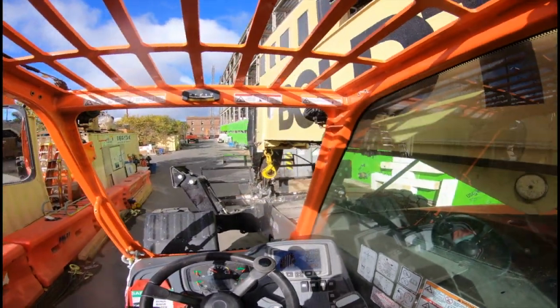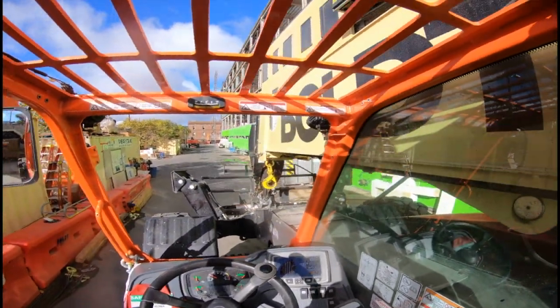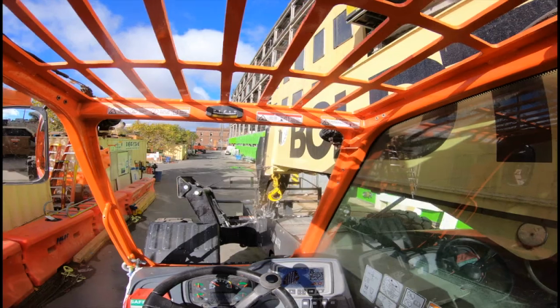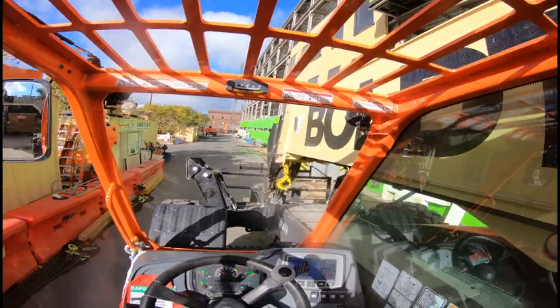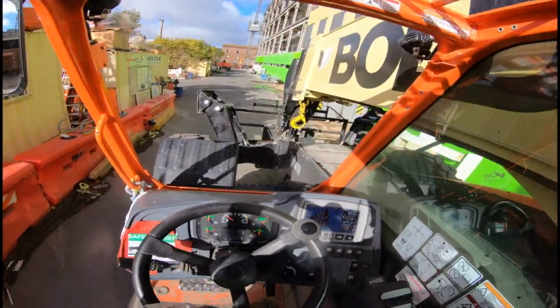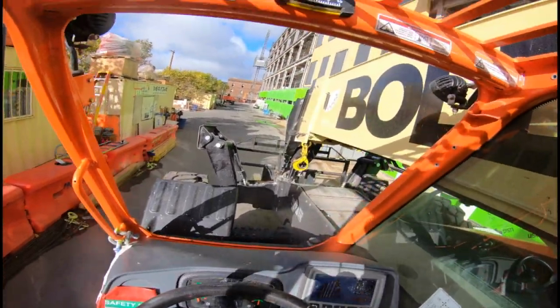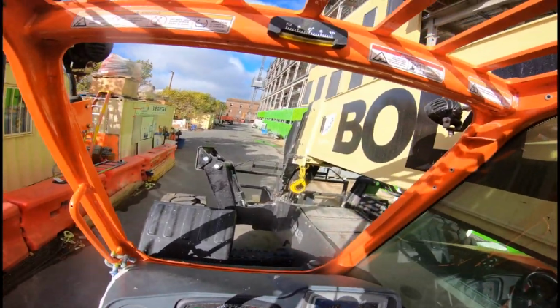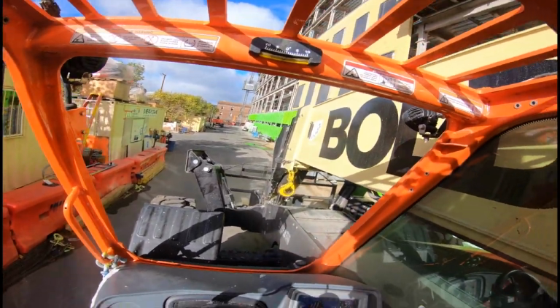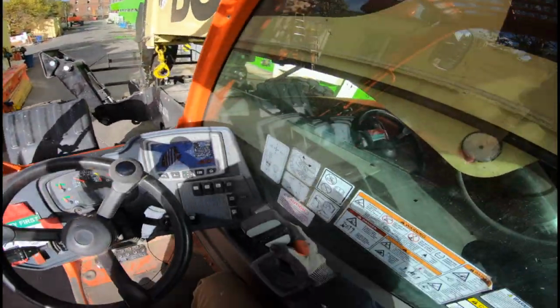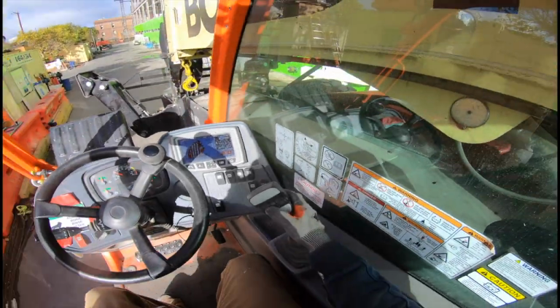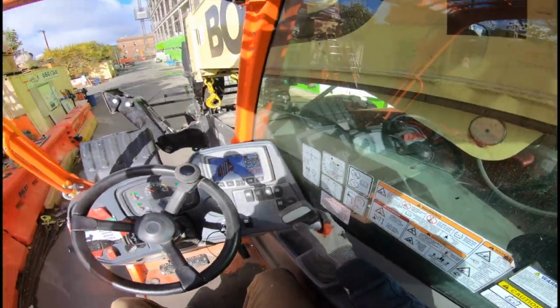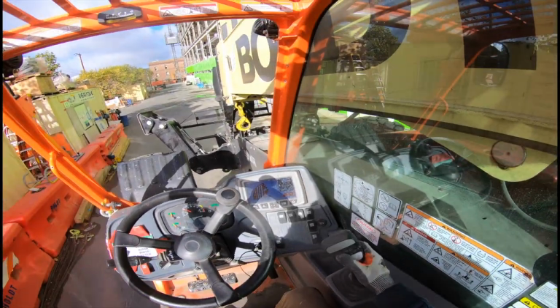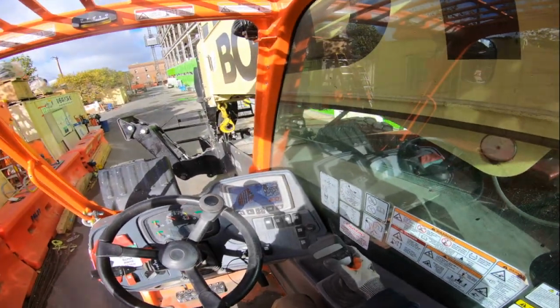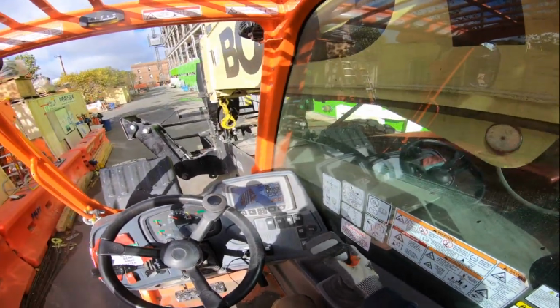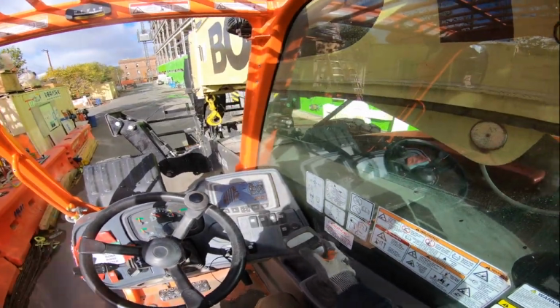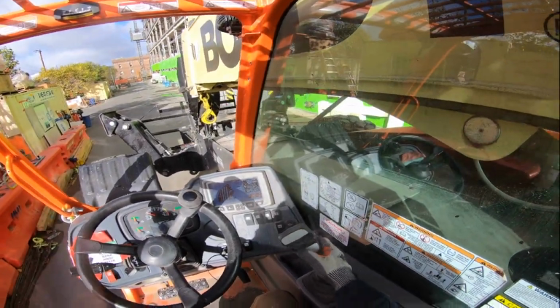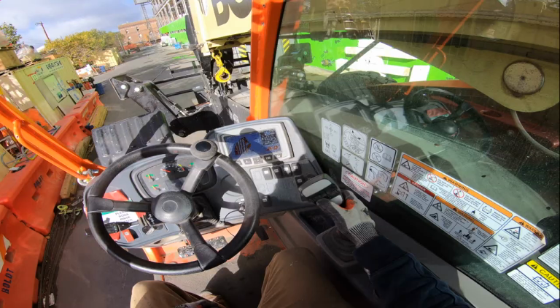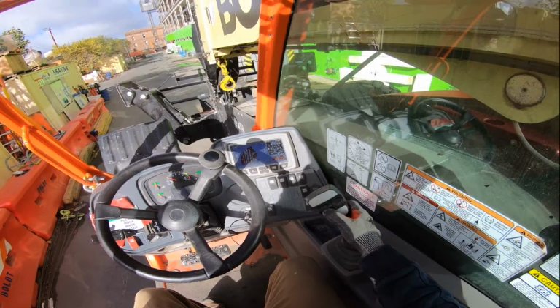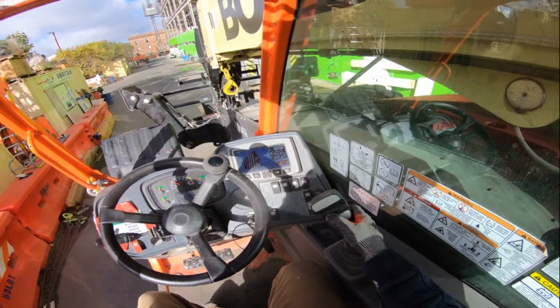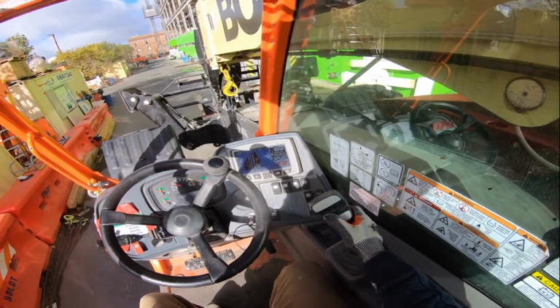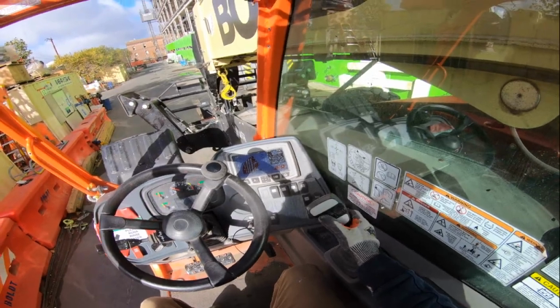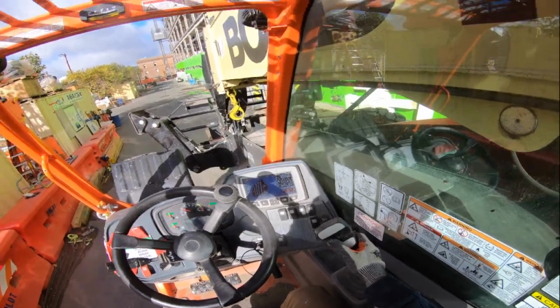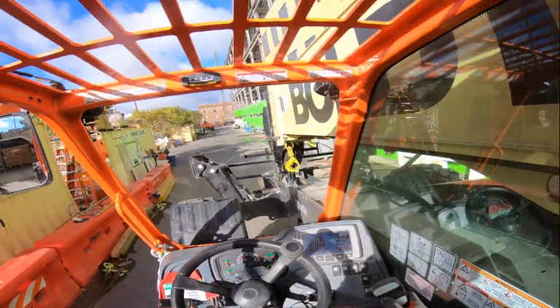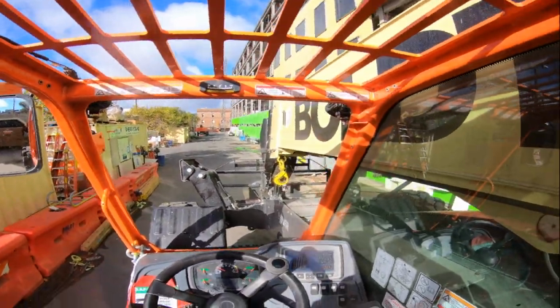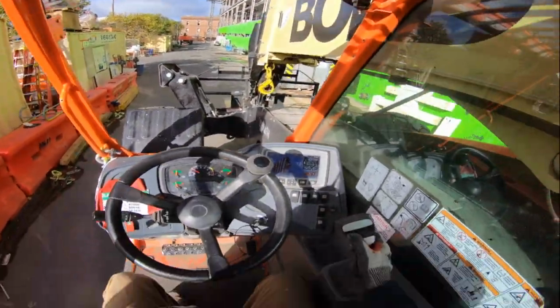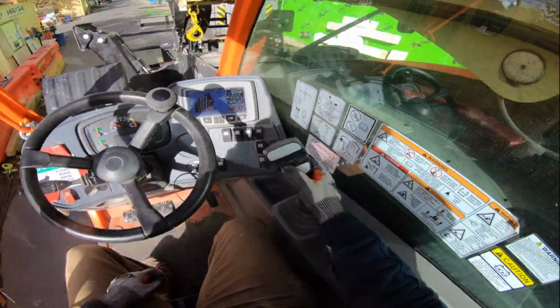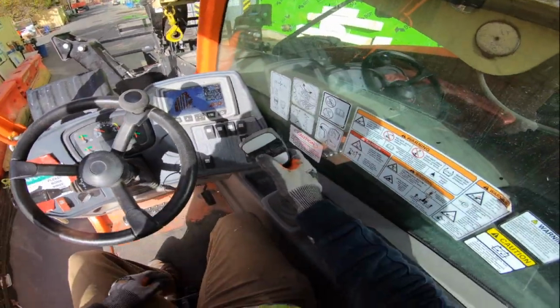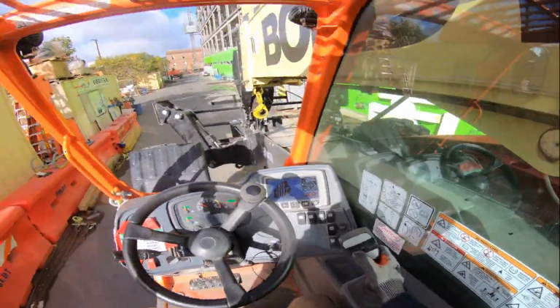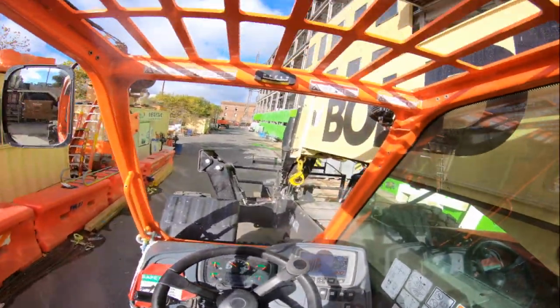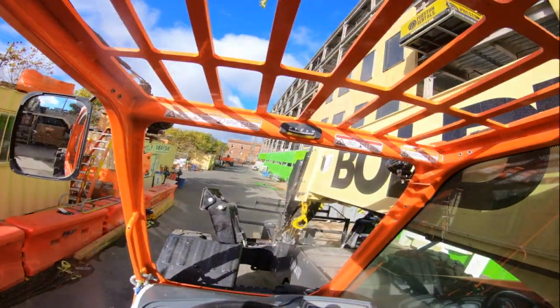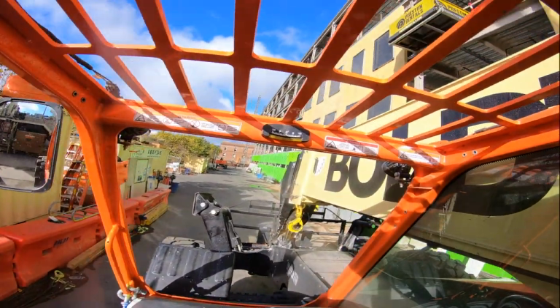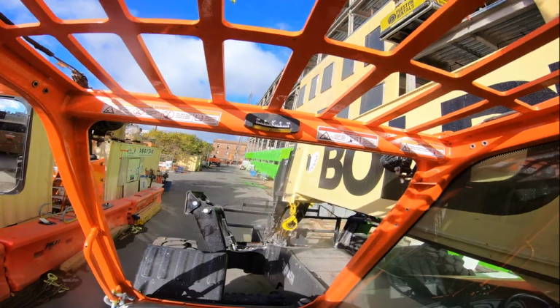You always want to put the forks down. This control is to tilt the forks — you can tilt them up or tilt them down. I'm going to tilt it down — it goes down, you see.